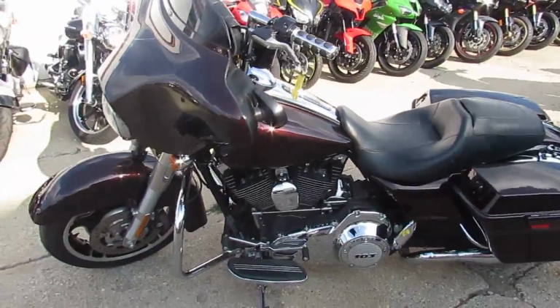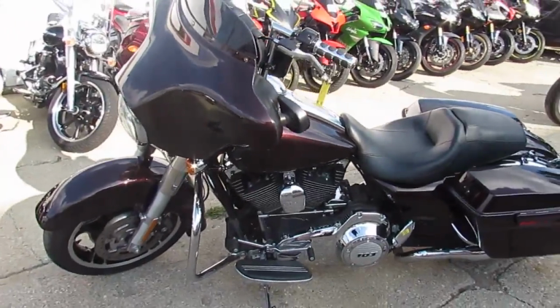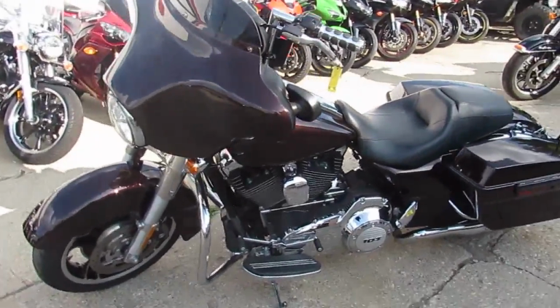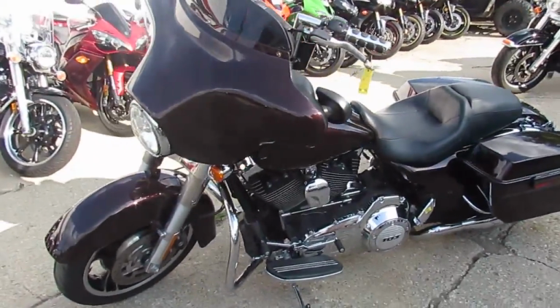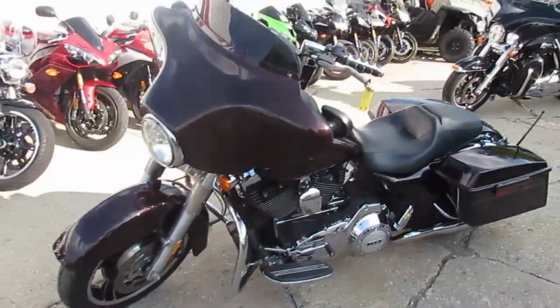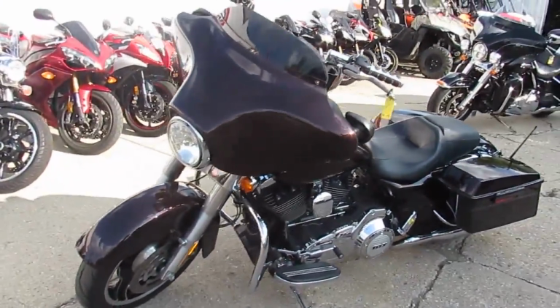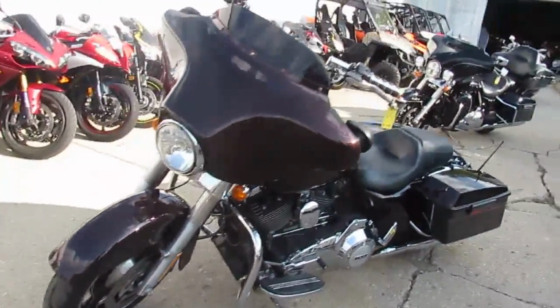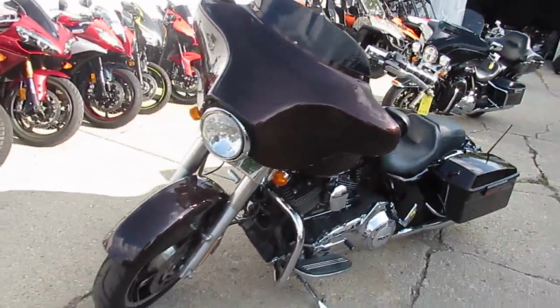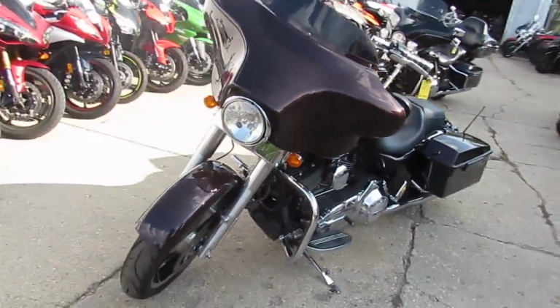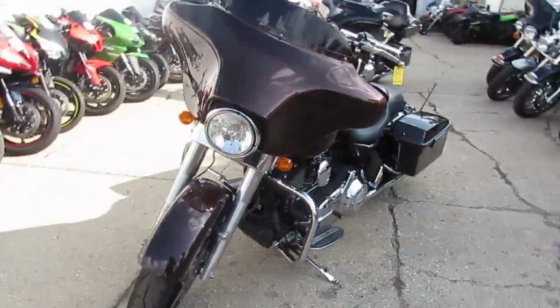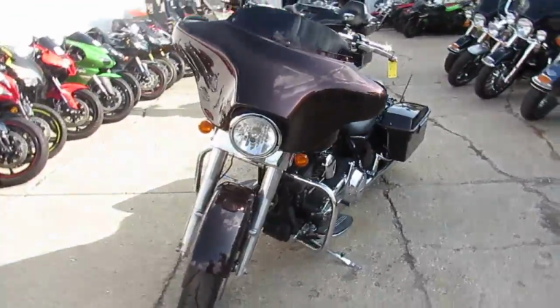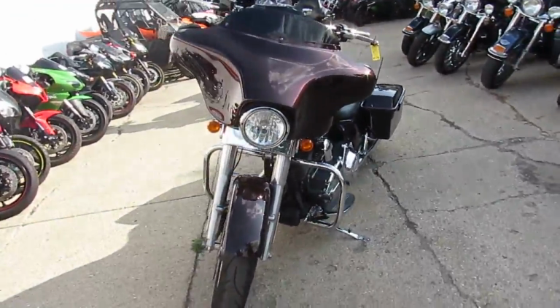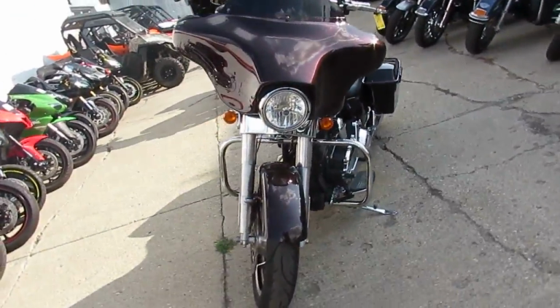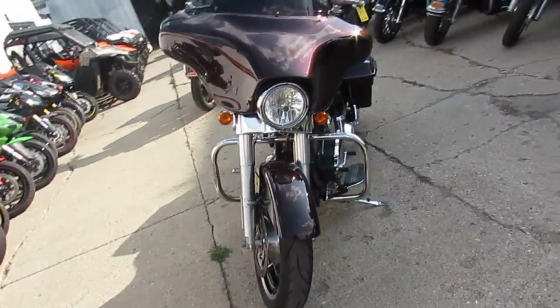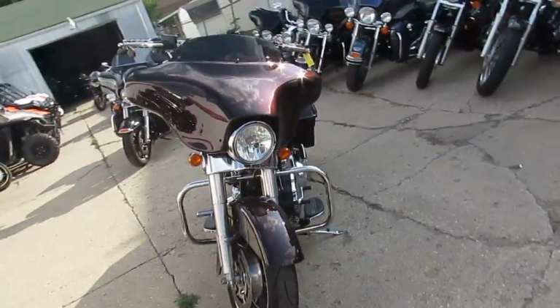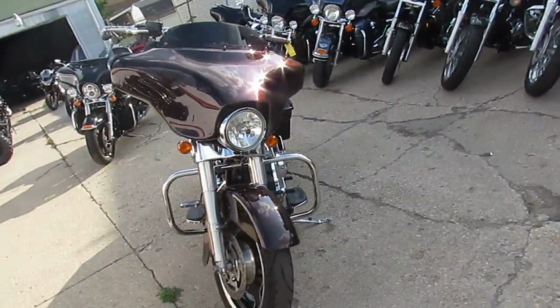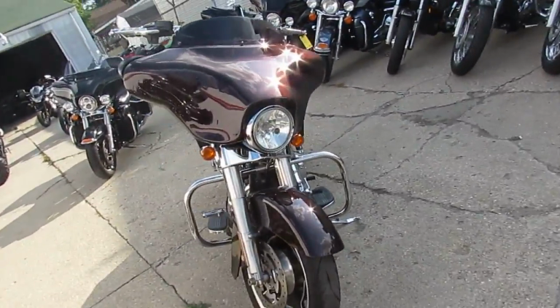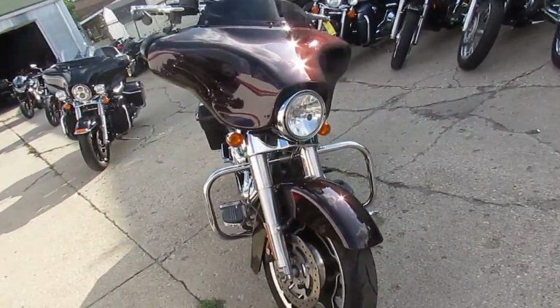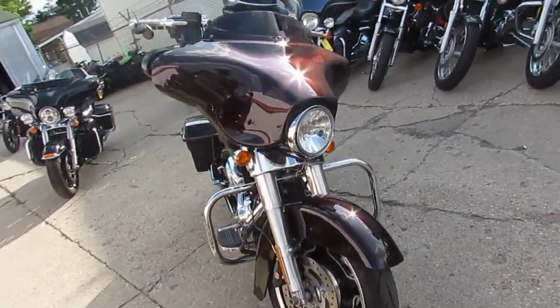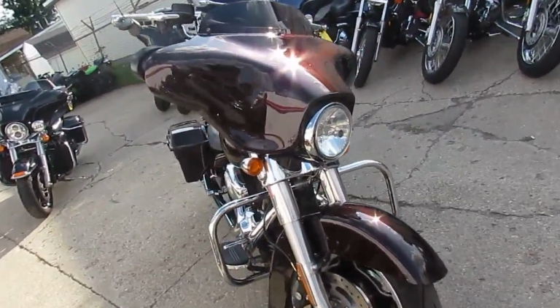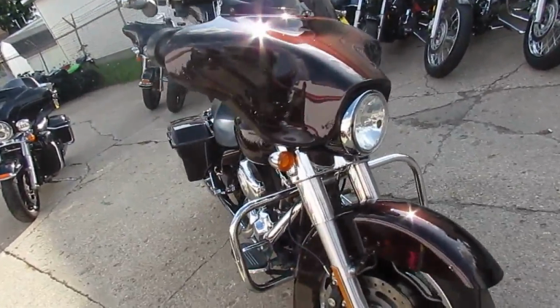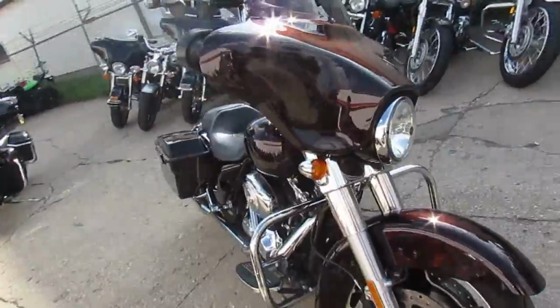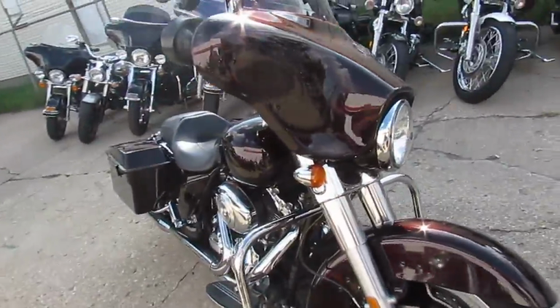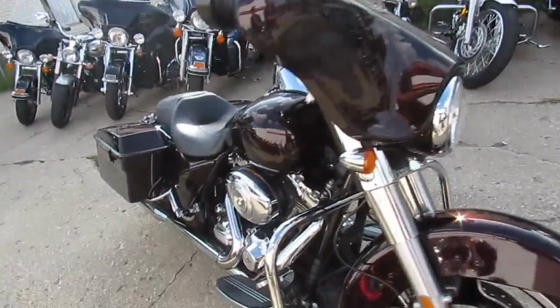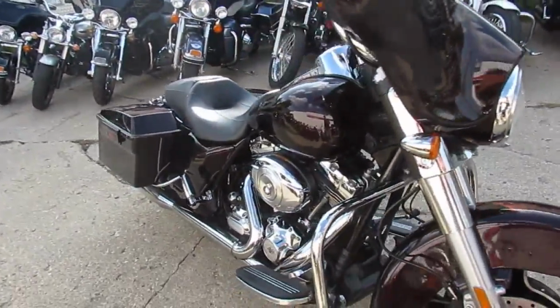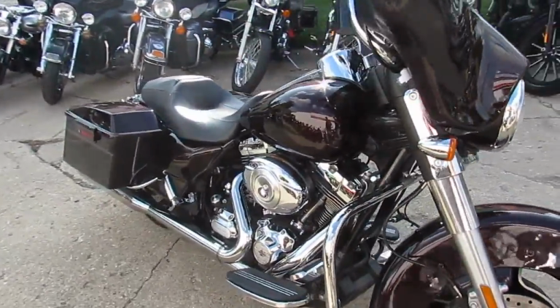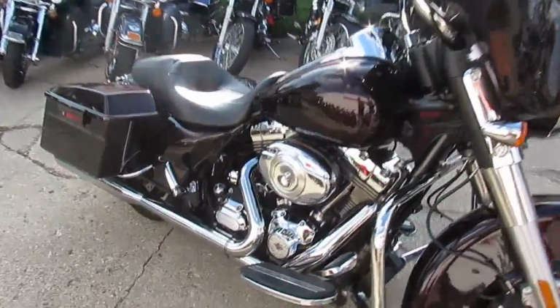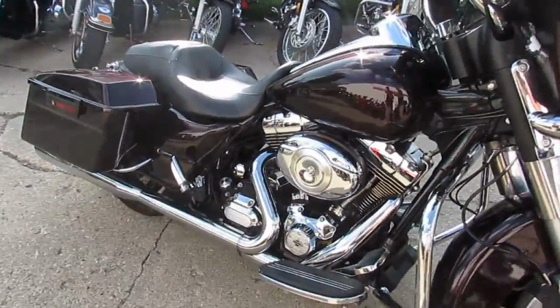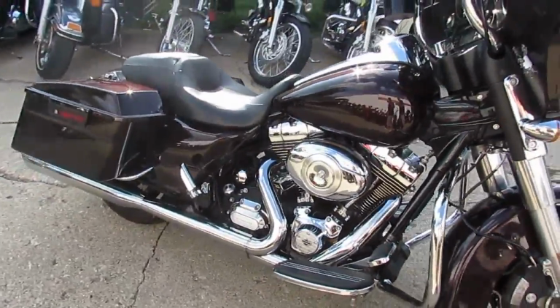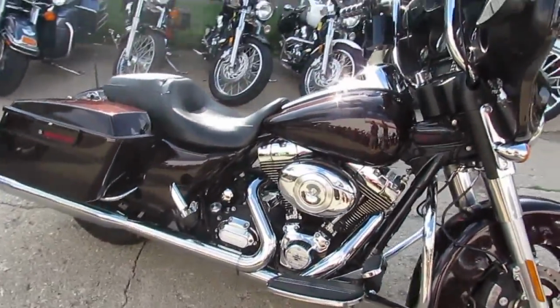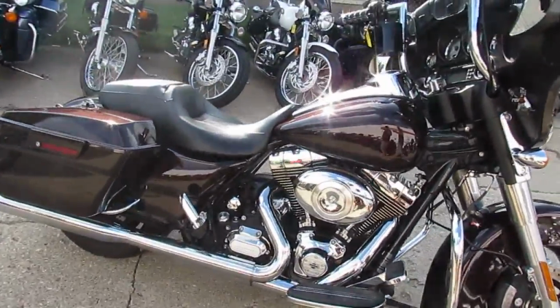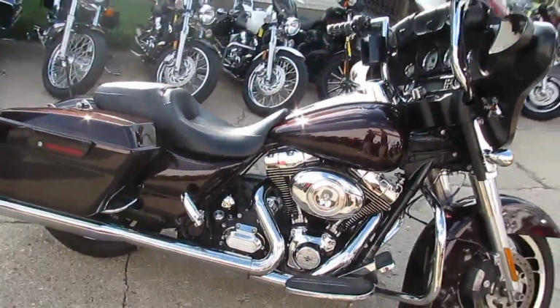Anybody looking for used Harleys, we got them here at Approval Power Sports. We got over 250 used Harleys in right now. This one's a 2011 Harley Davidson FLHX 103 Street Glide. We got this thing priced right at $13,500.